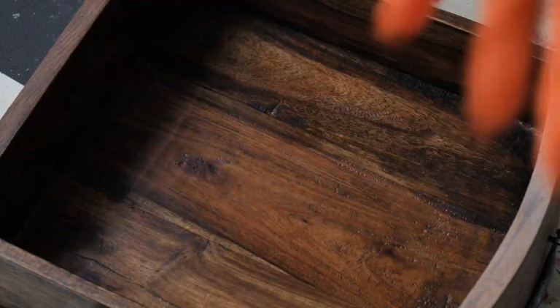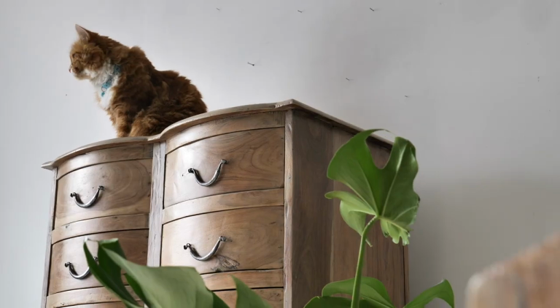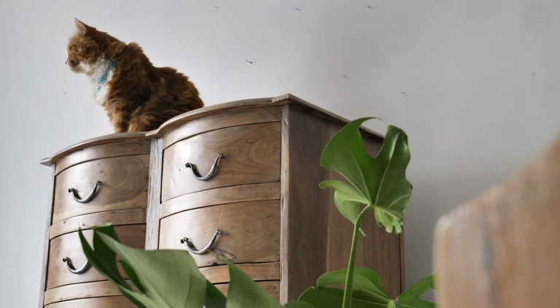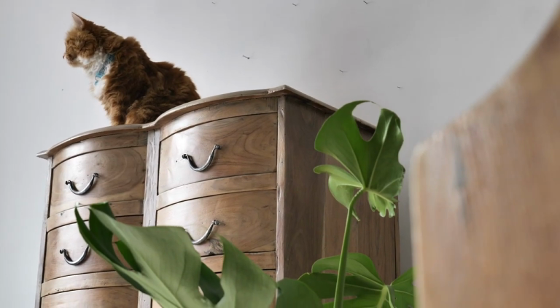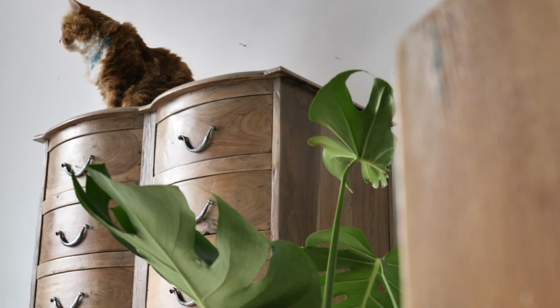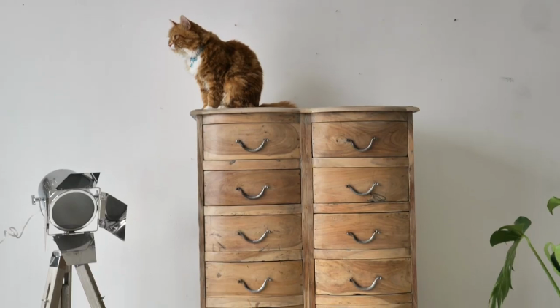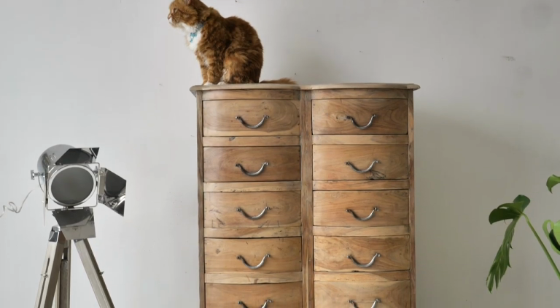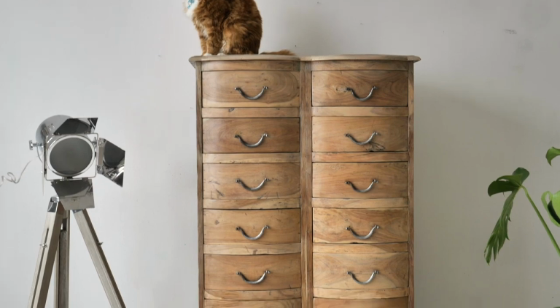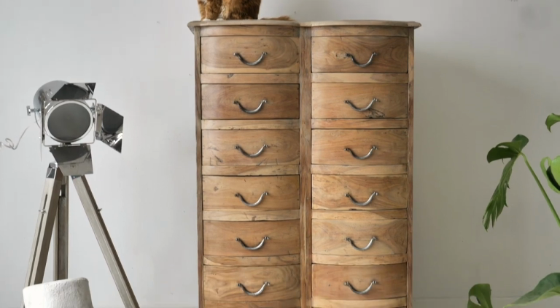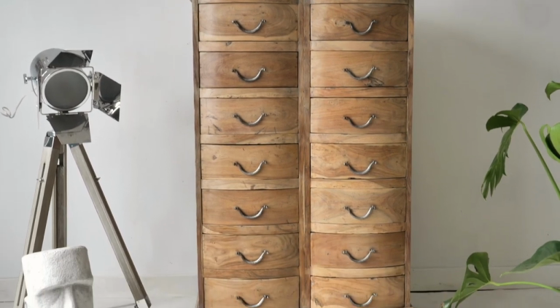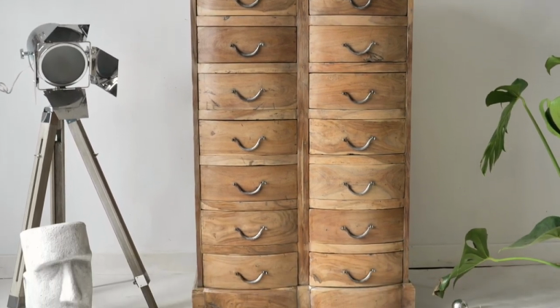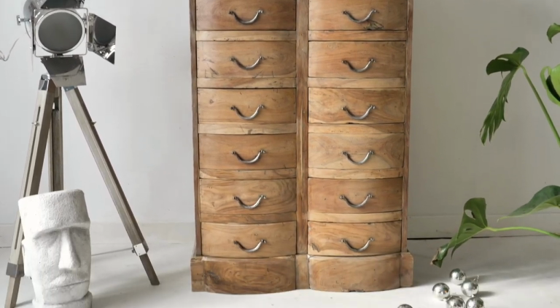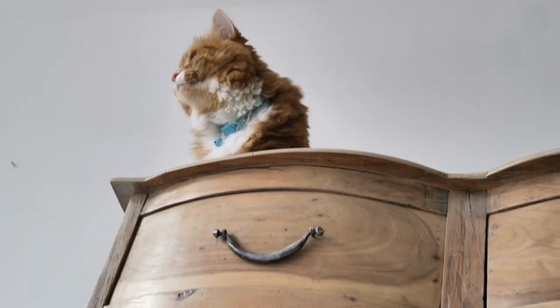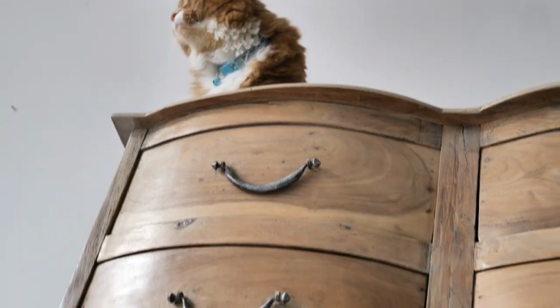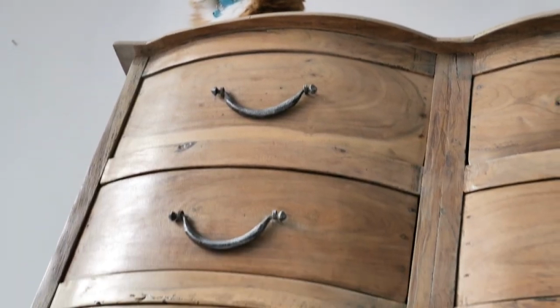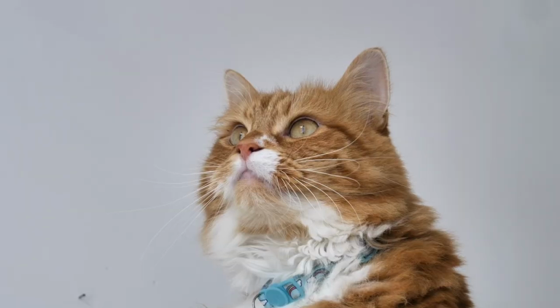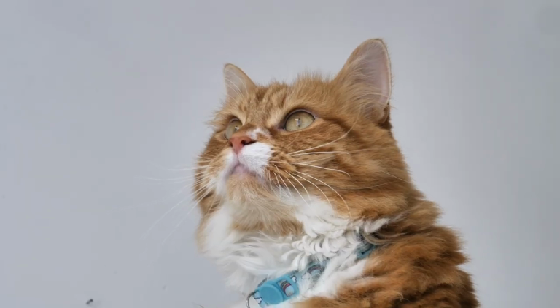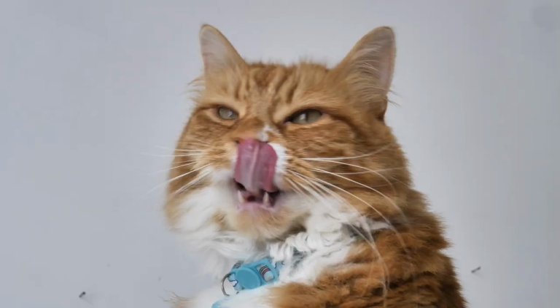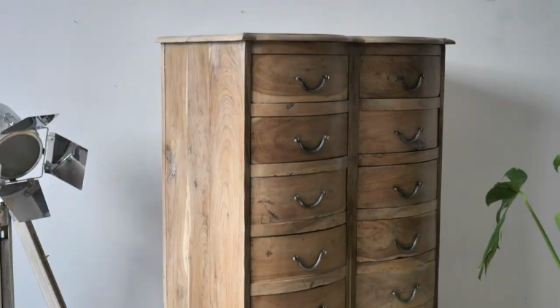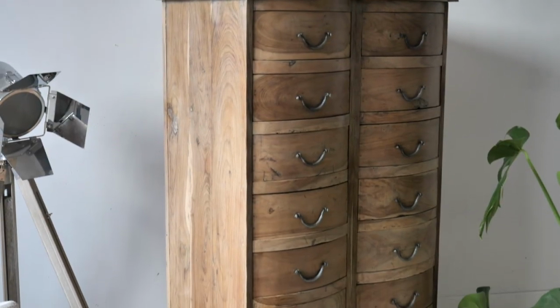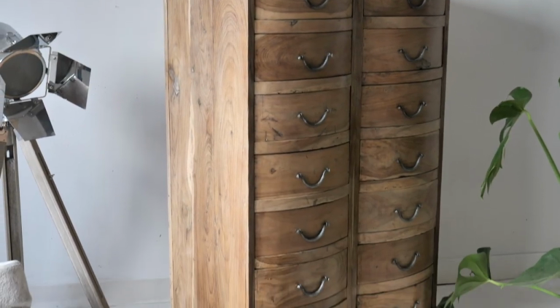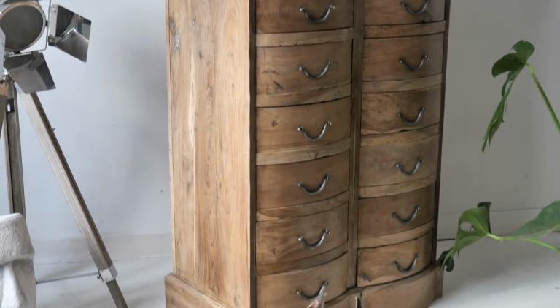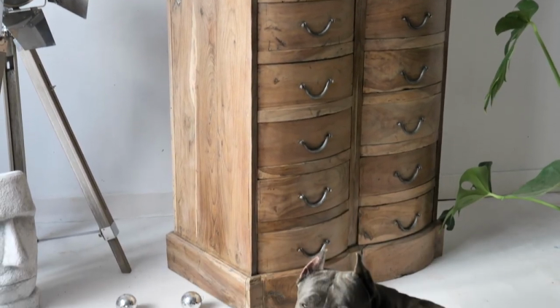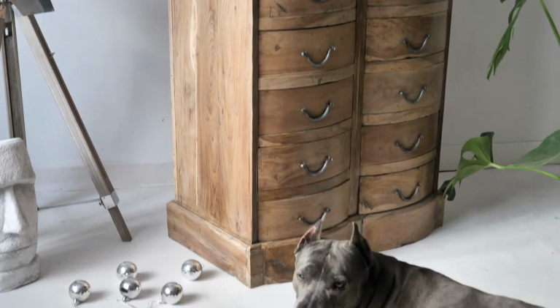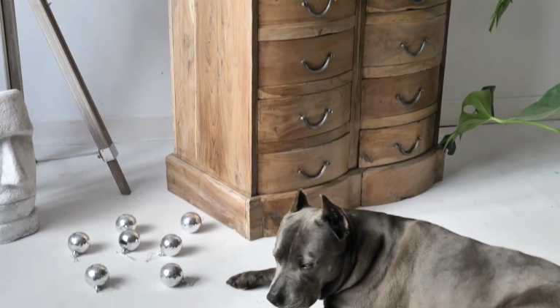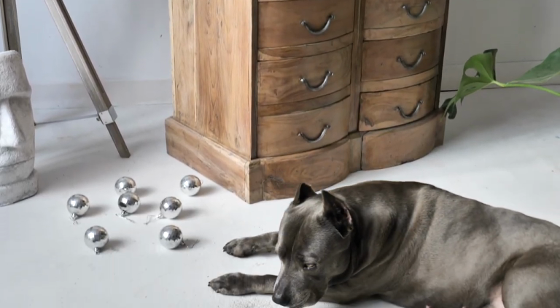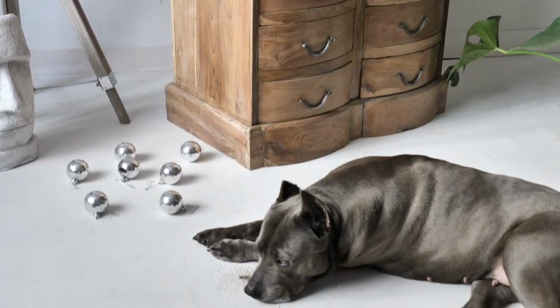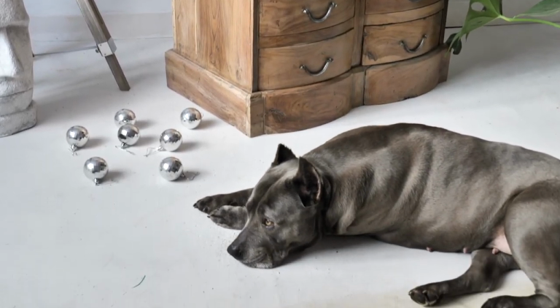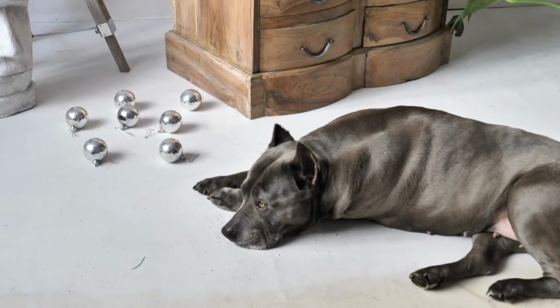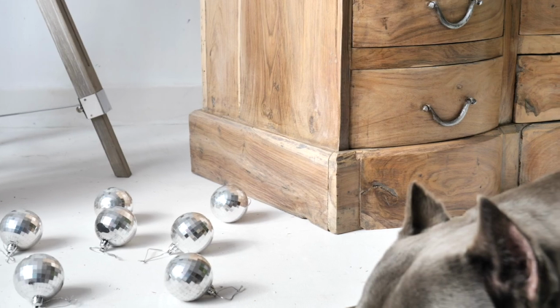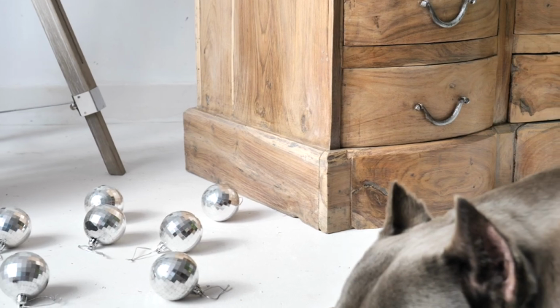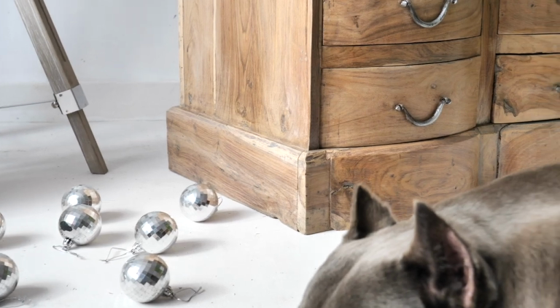And this is the final result! Thank you so much for watching. Hope you guys enjoyed this tutorial of beautifying this stunning piece and hope to see you again on our channel!